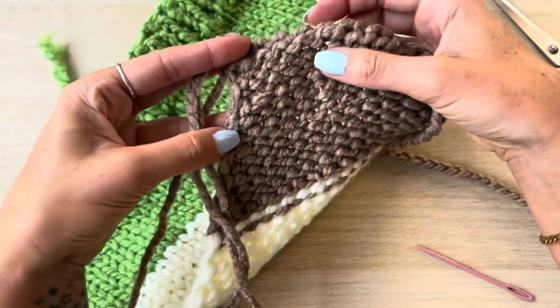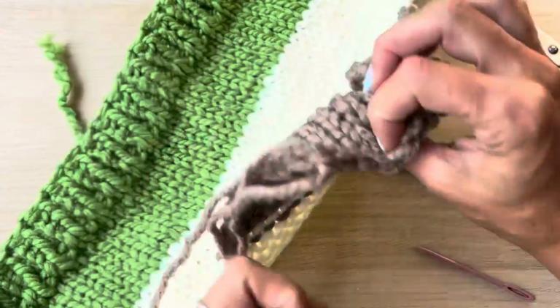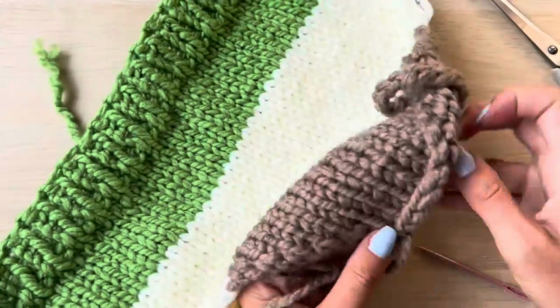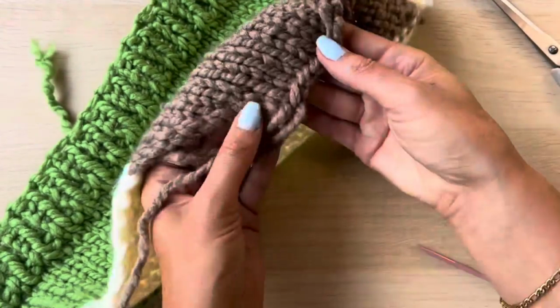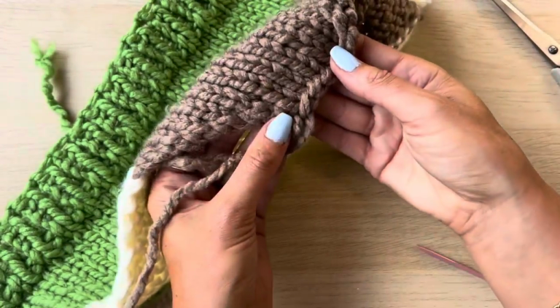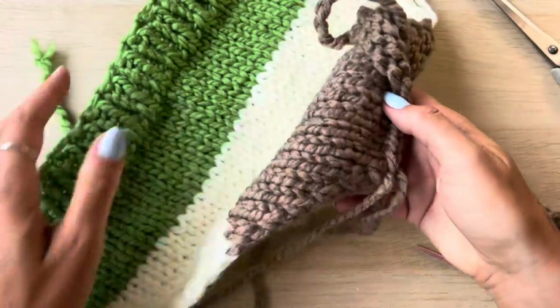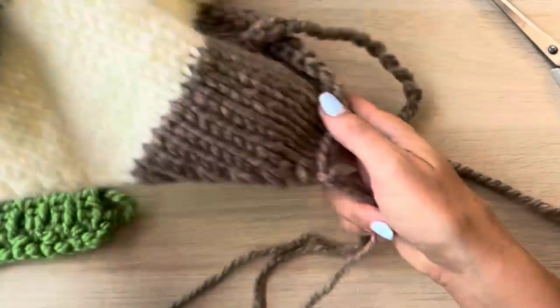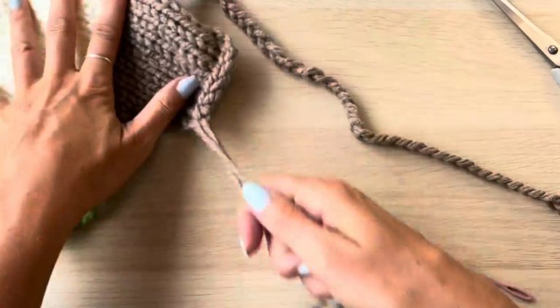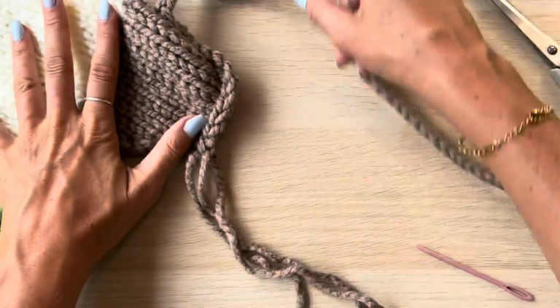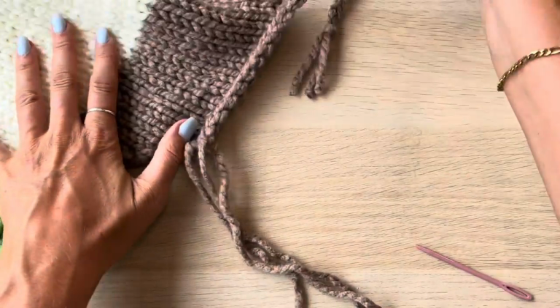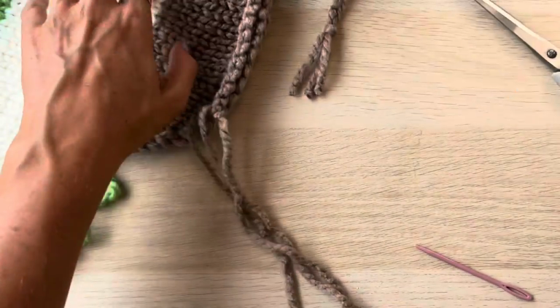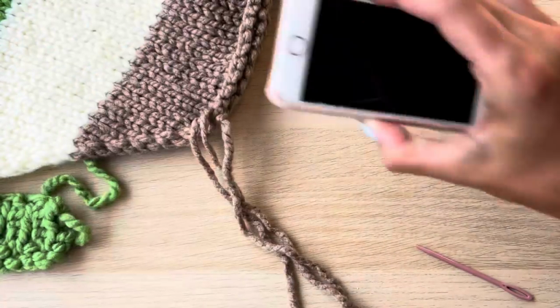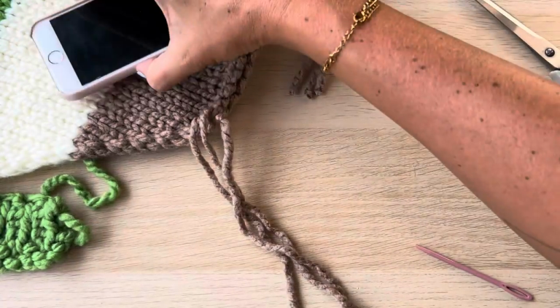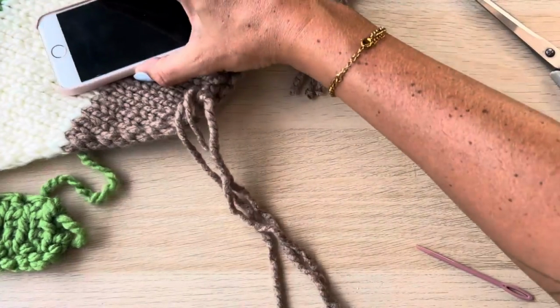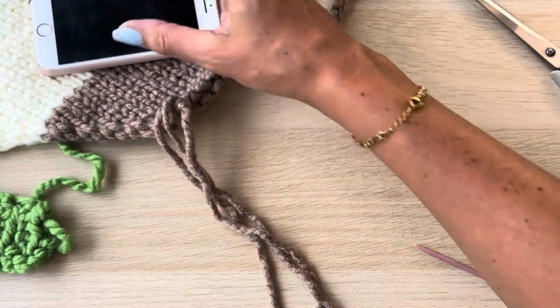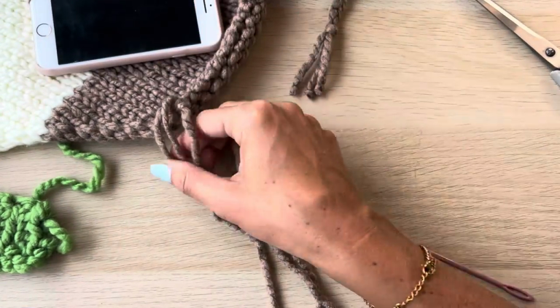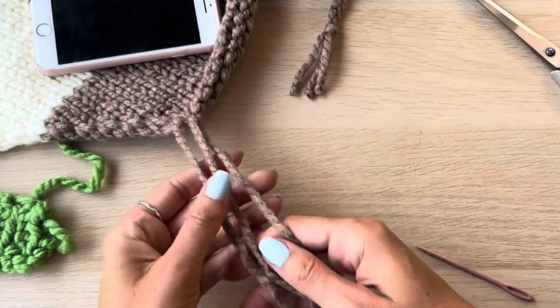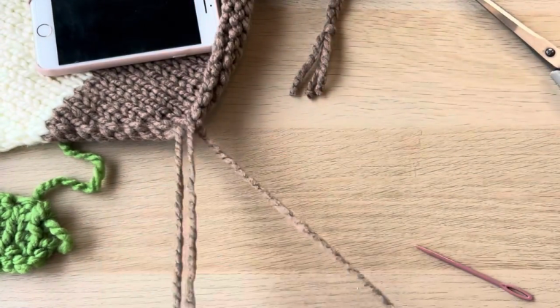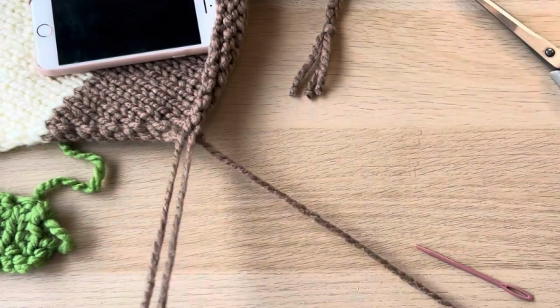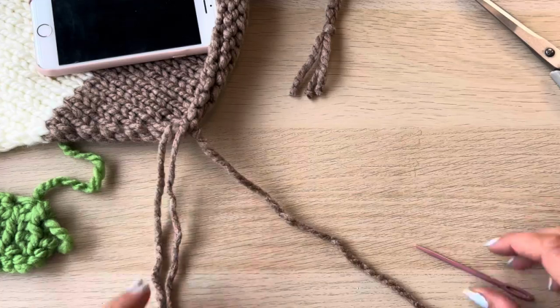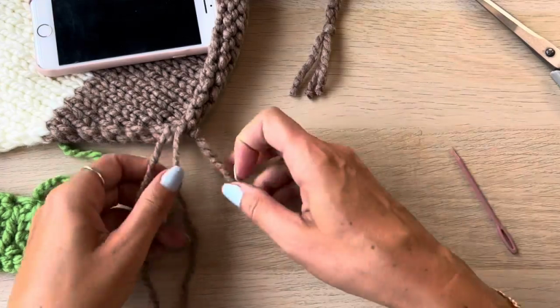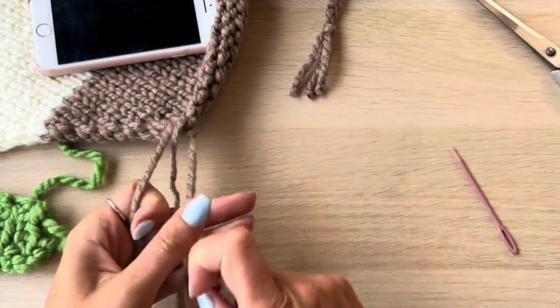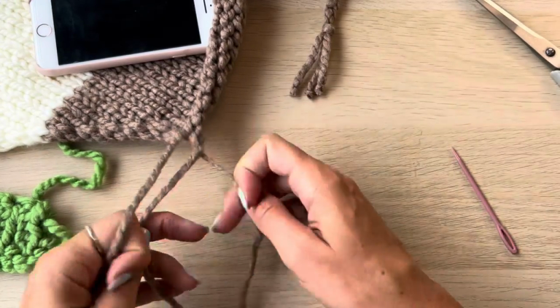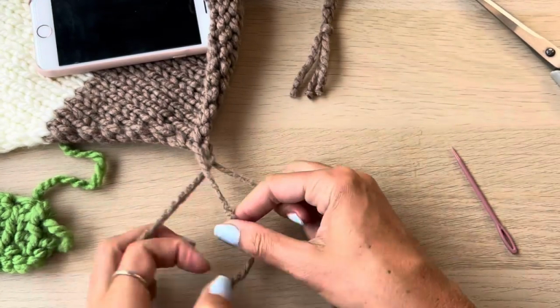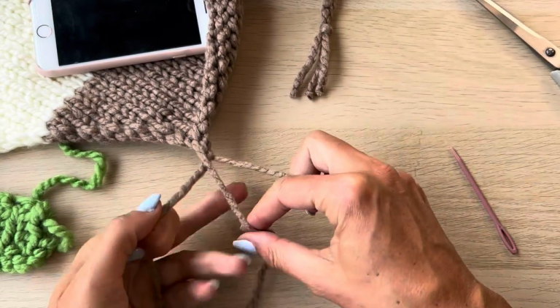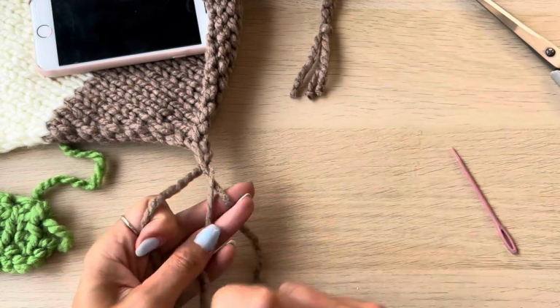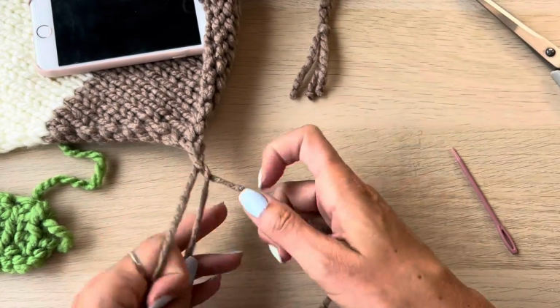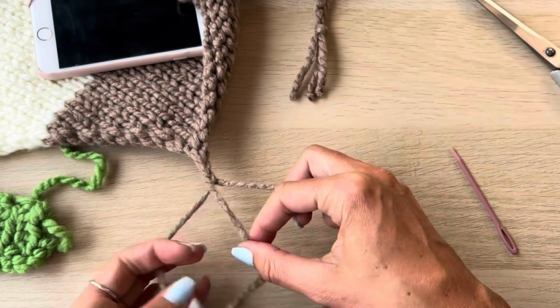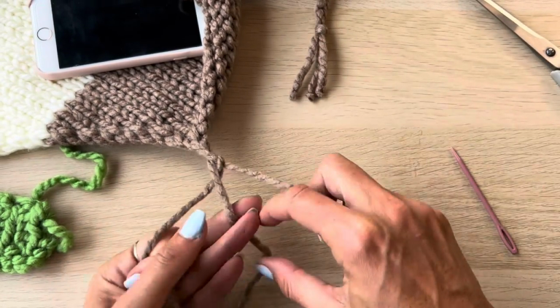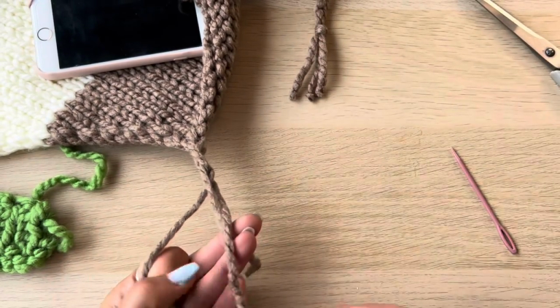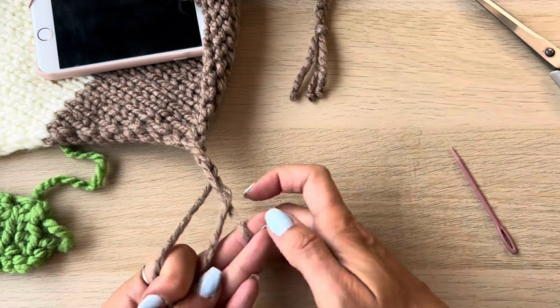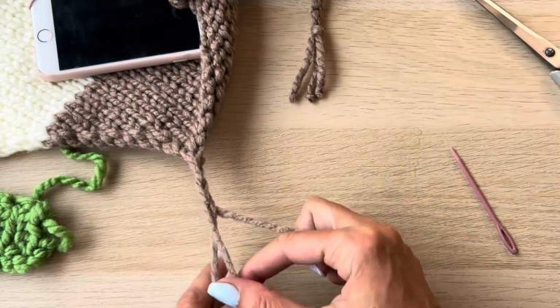Now you can go ahead and plait the other side the same as before. I like to use my old phone to weigh it down but you can use anything. Plait away until you get to about 50 centimetres in length, then tie a knot and trim the ends.